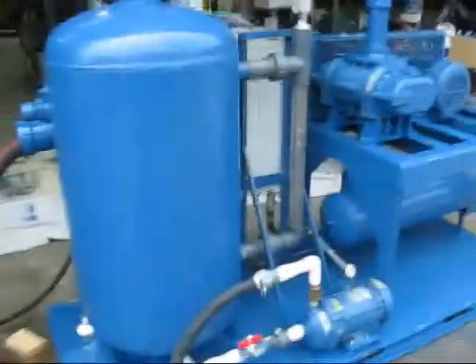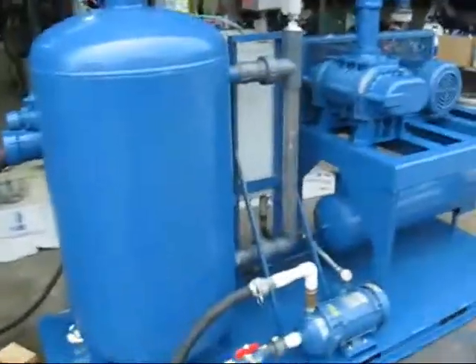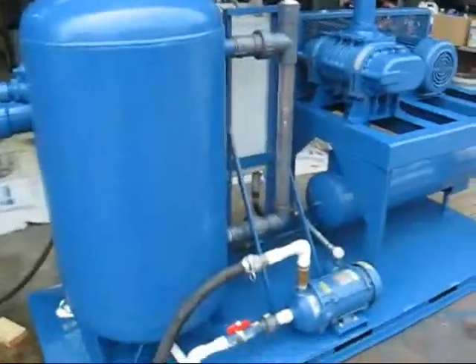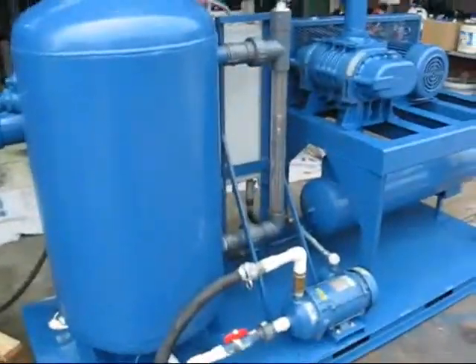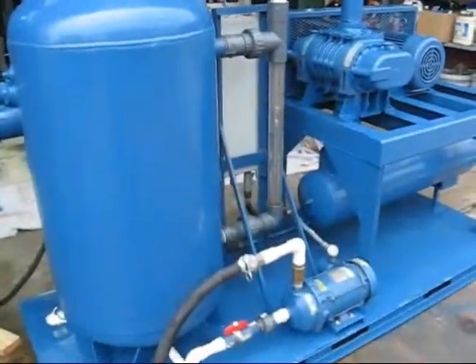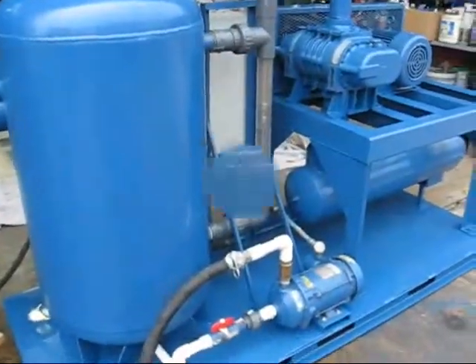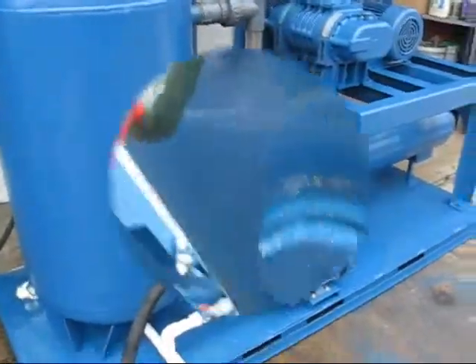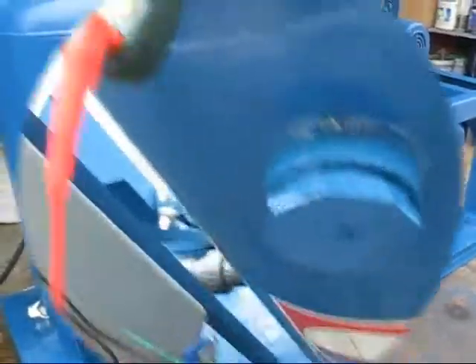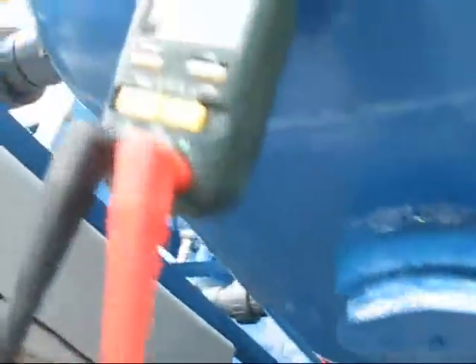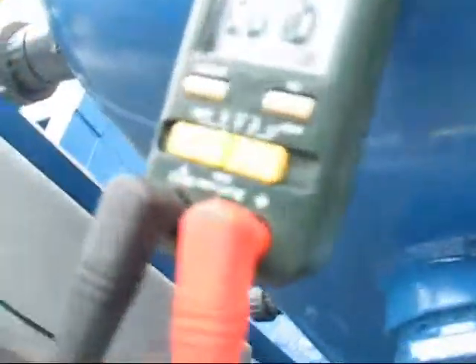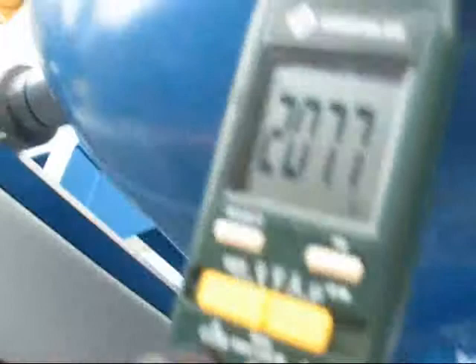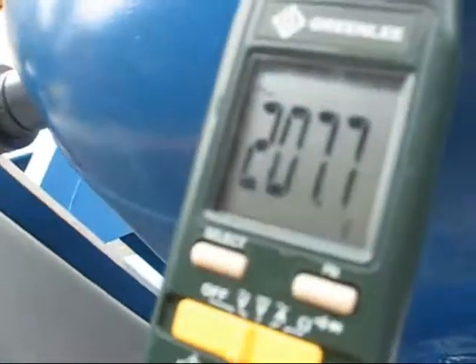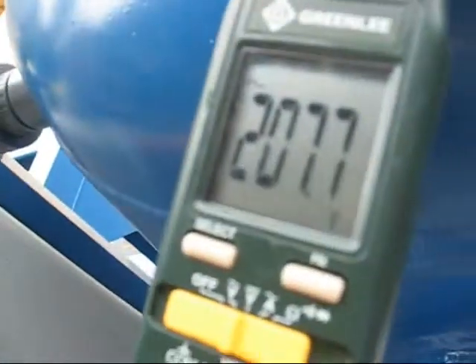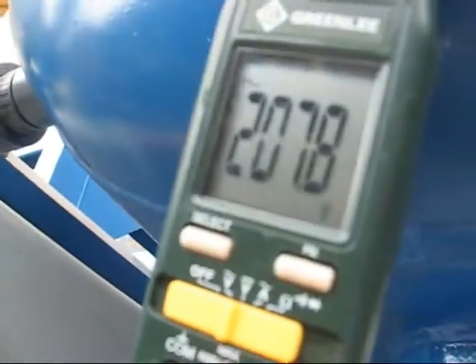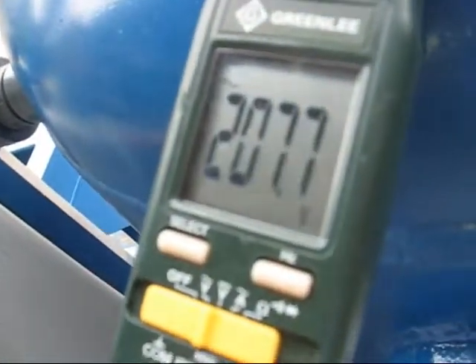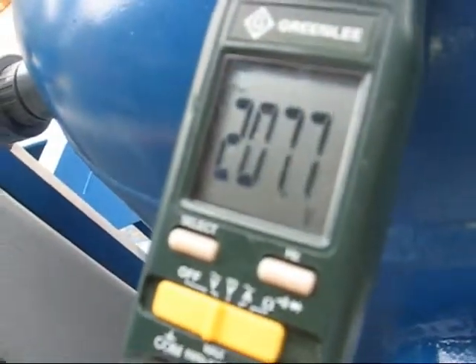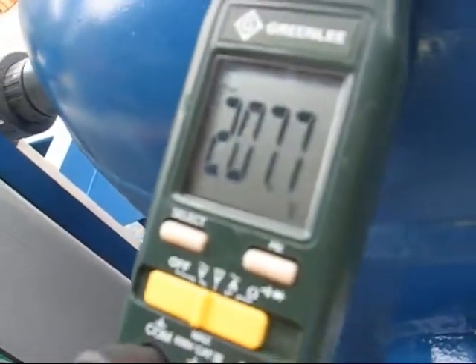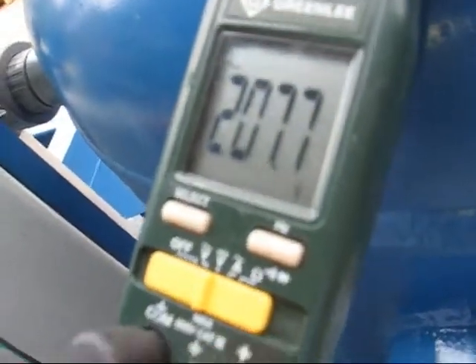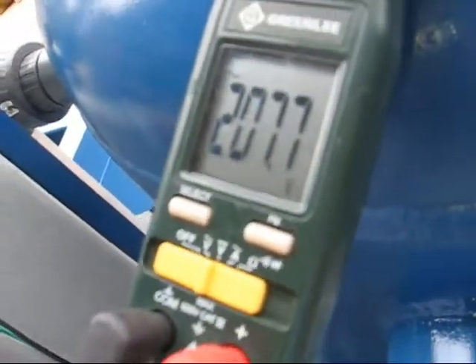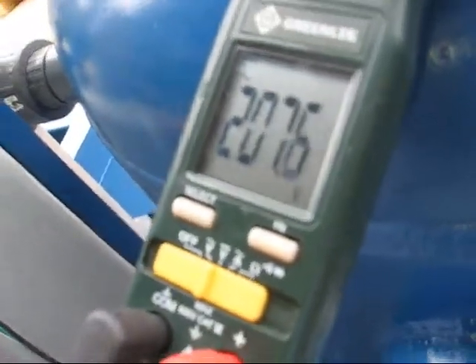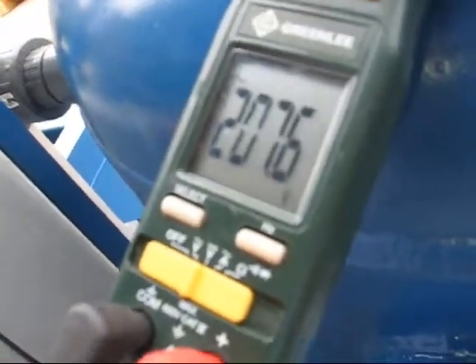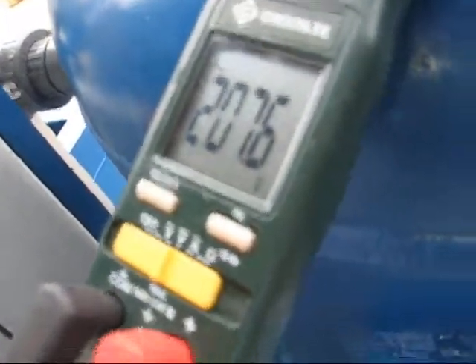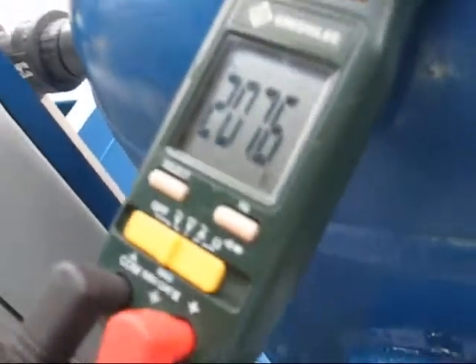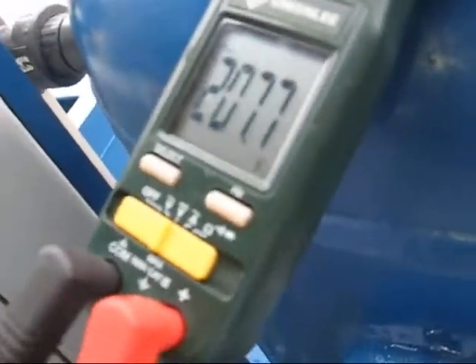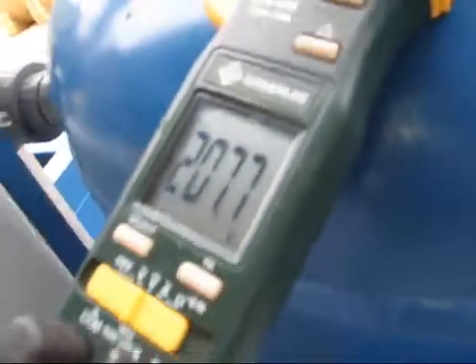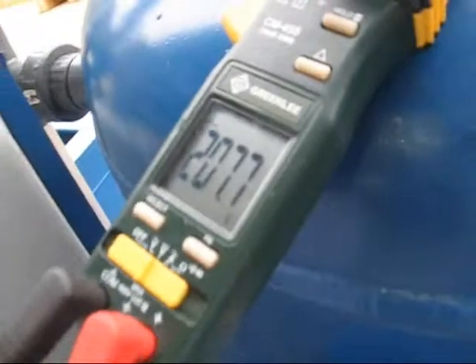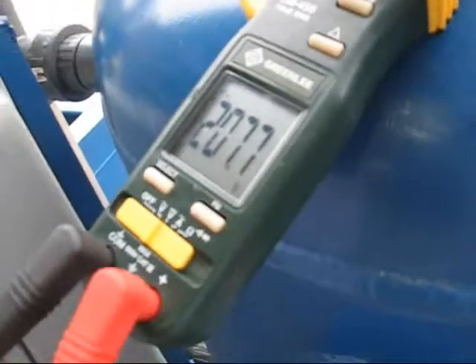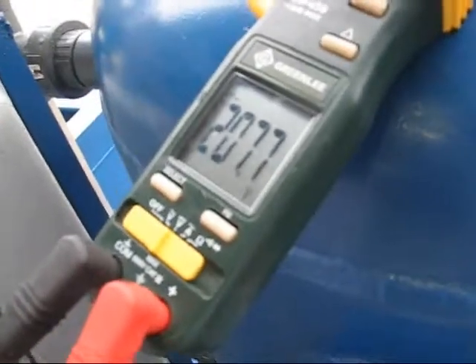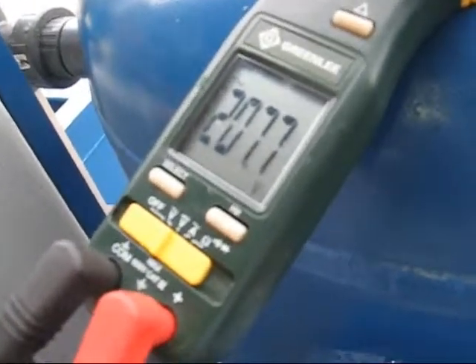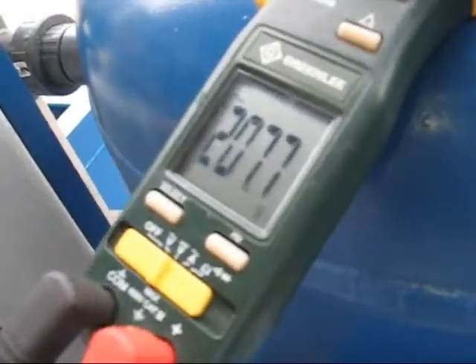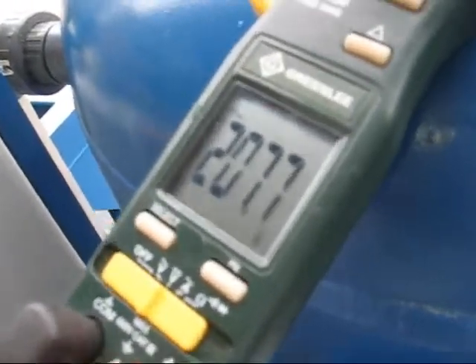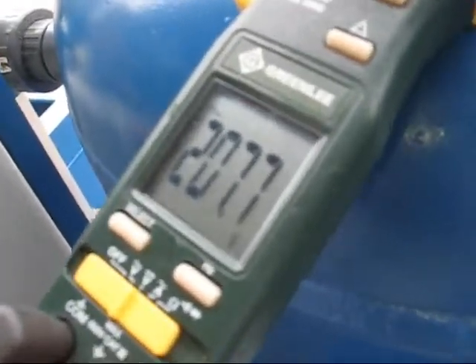That's basically it for our wet test. We're checking our power — voltage is about 207, 208, which is what we have here. So amp readings are going to be a little bit higher than if you had true 230 volt.